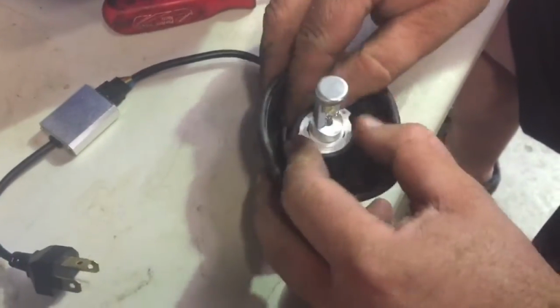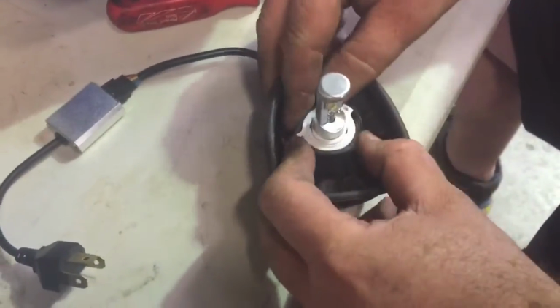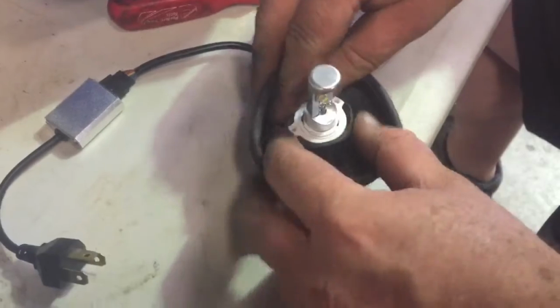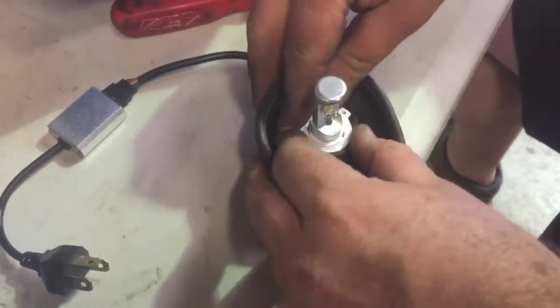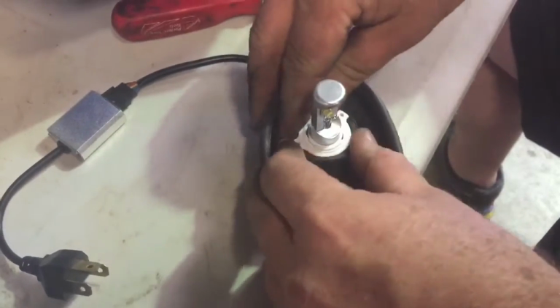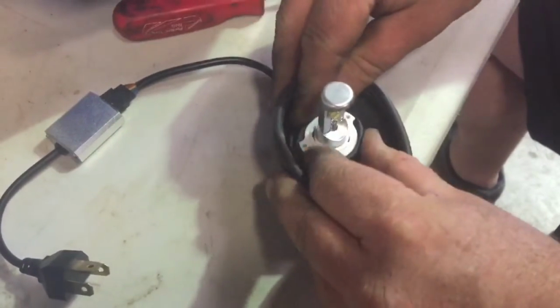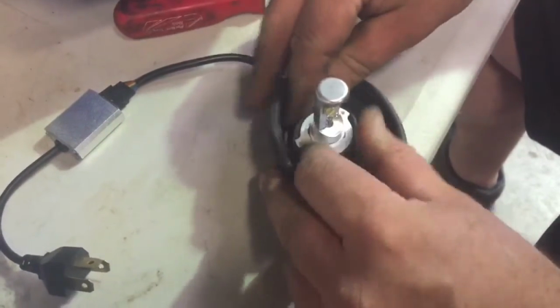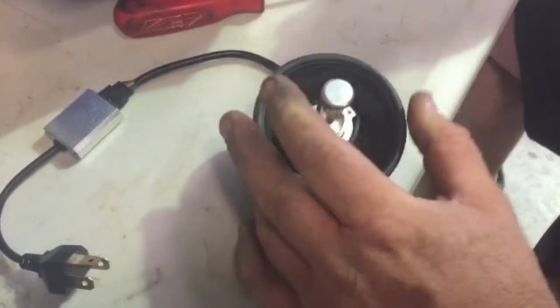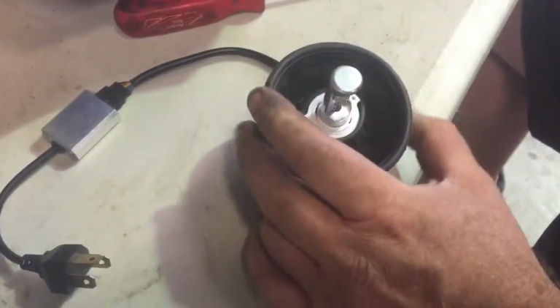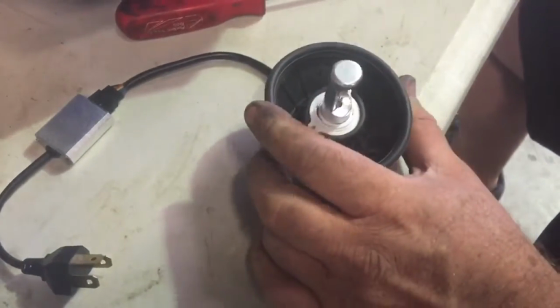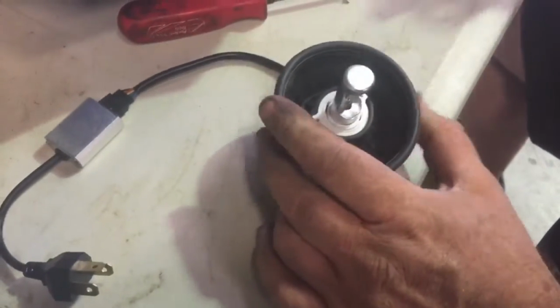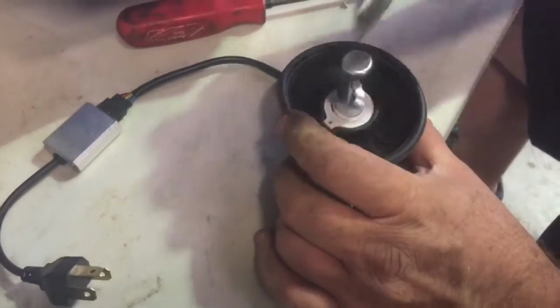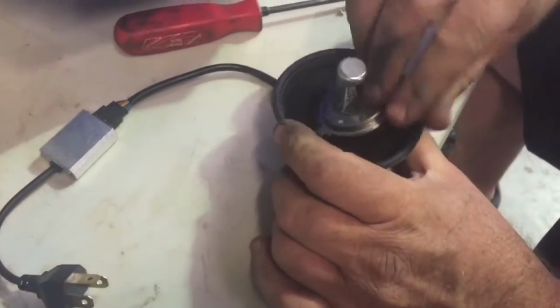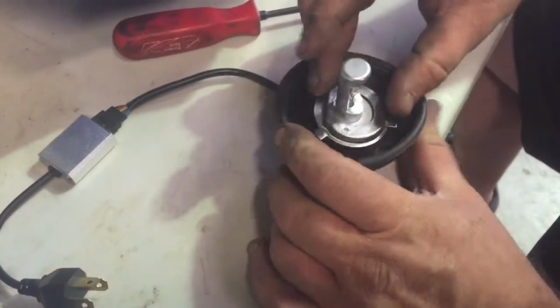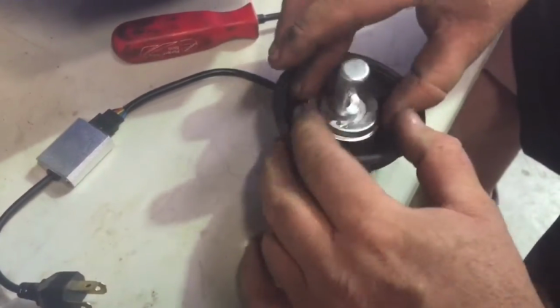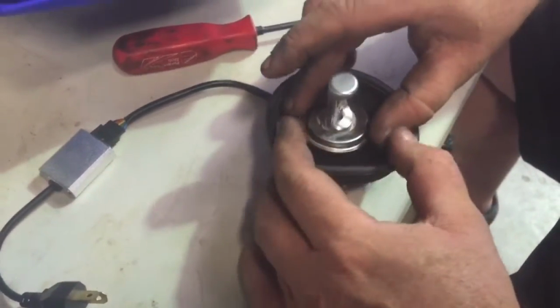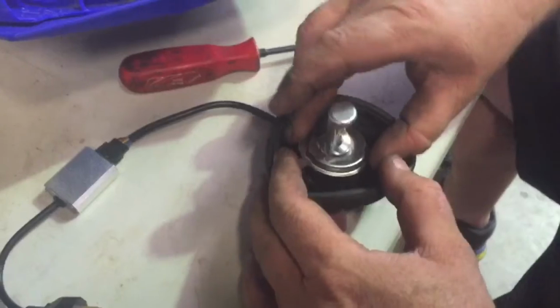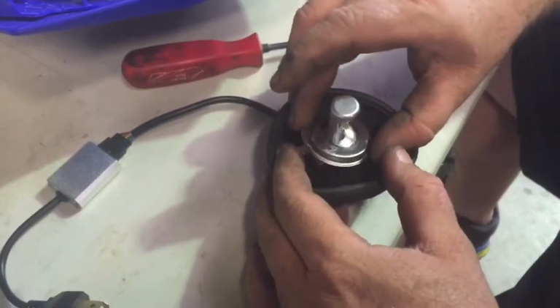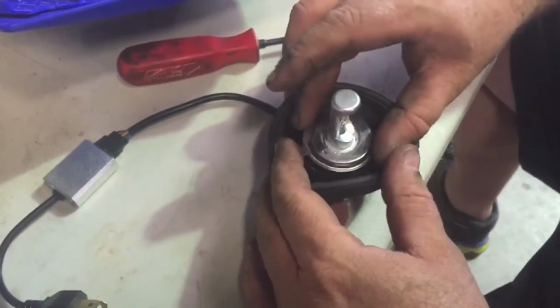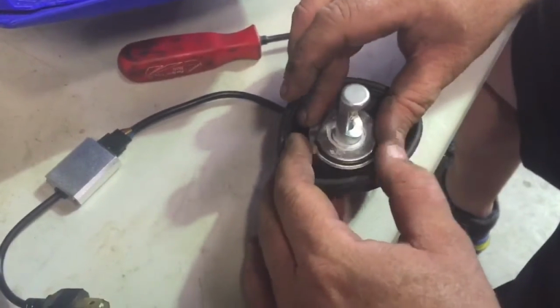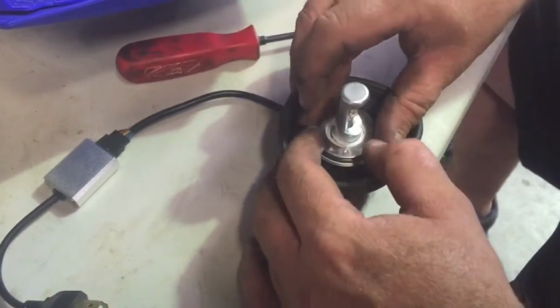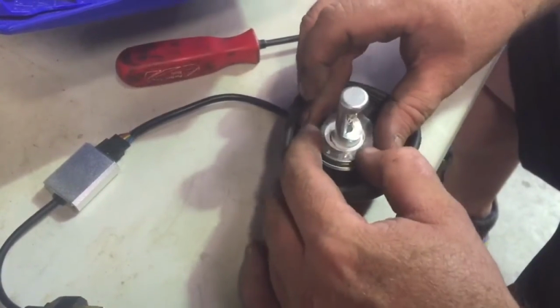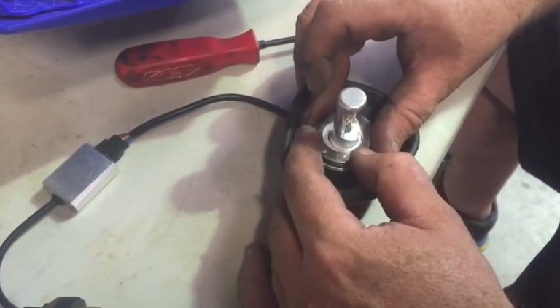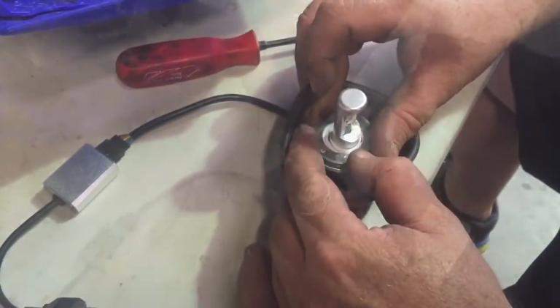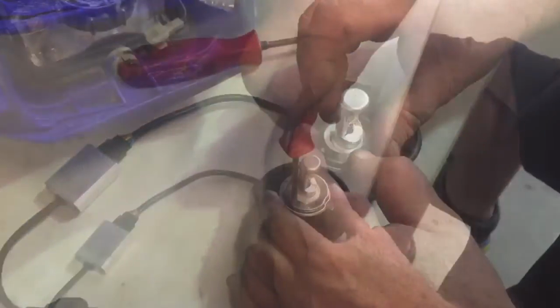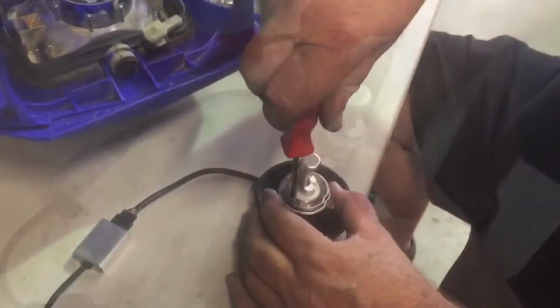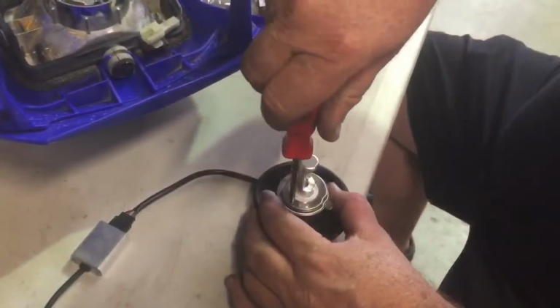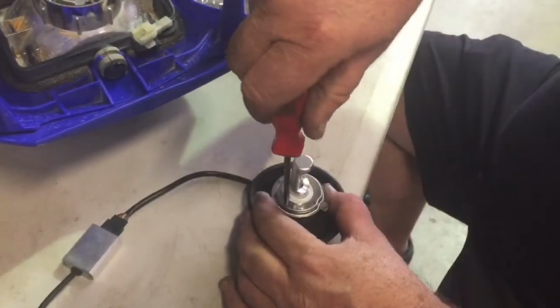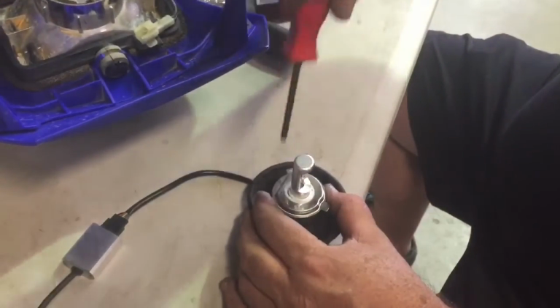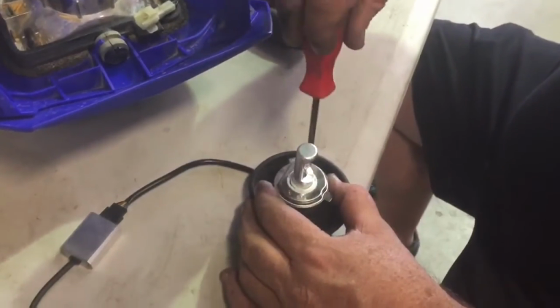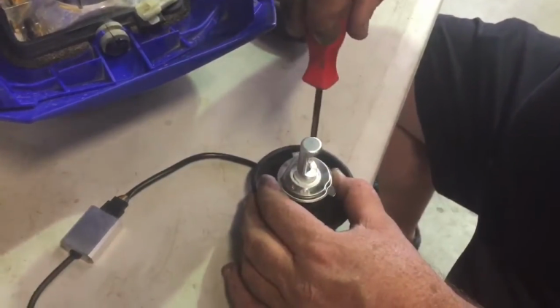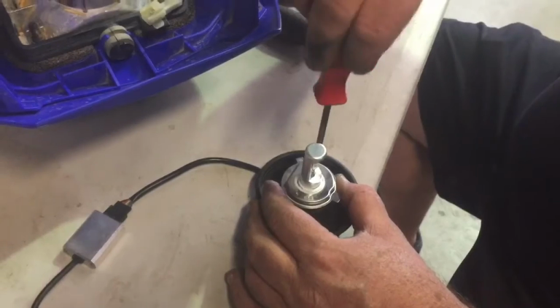So now I've got that over there like that. I'm just going to put this back on here and do the two screws back up. Just doing these two screws back up now.